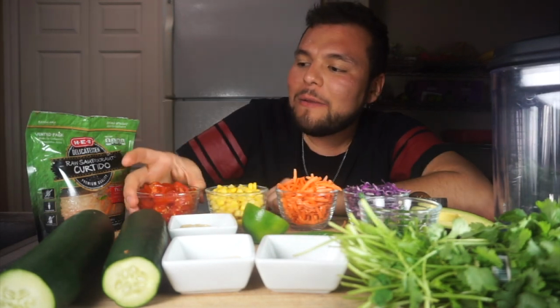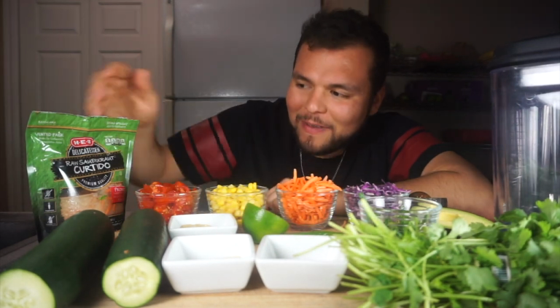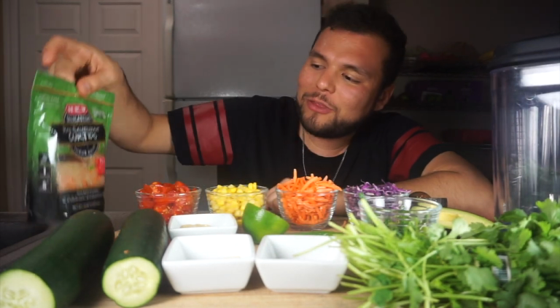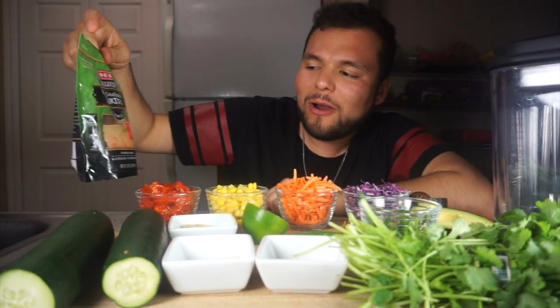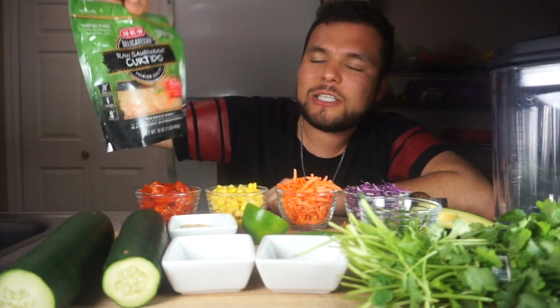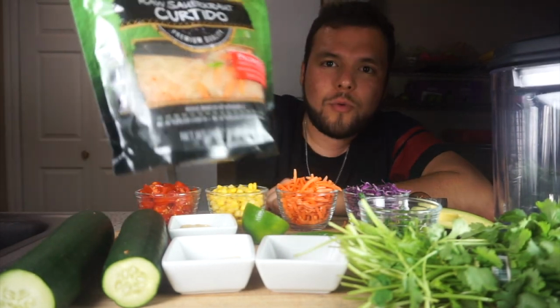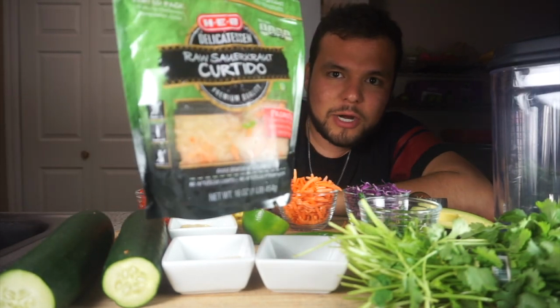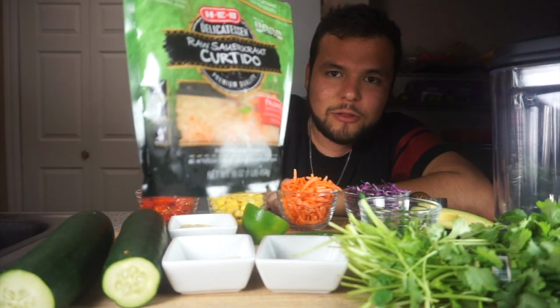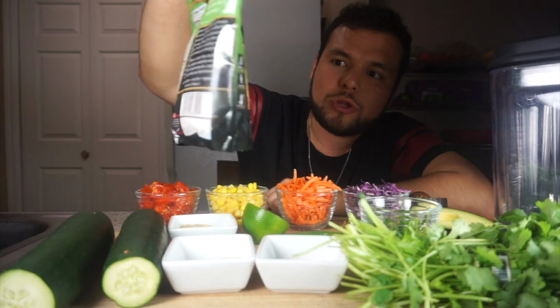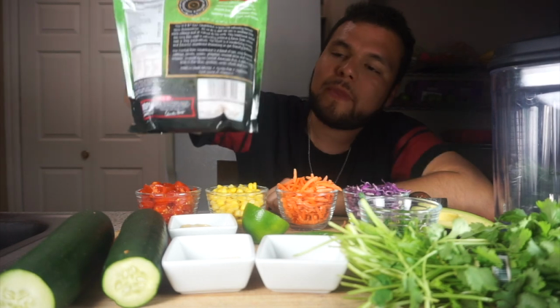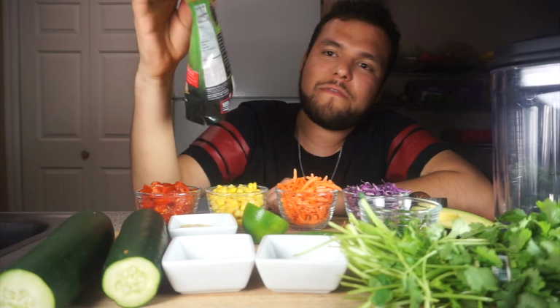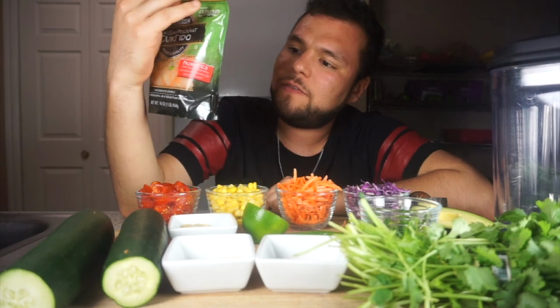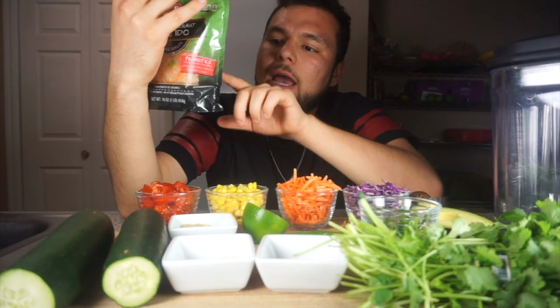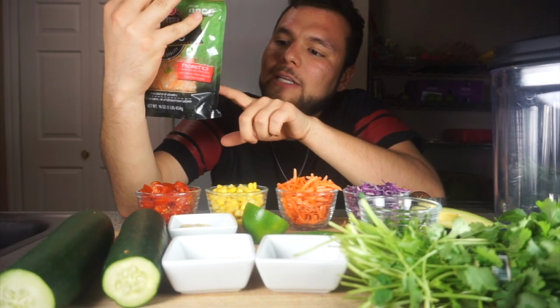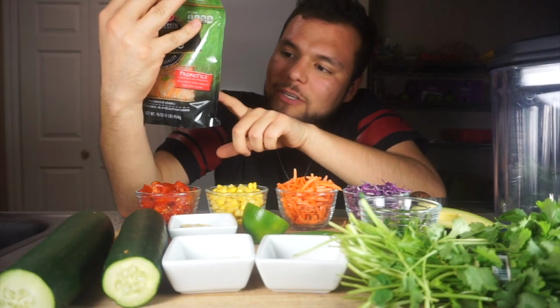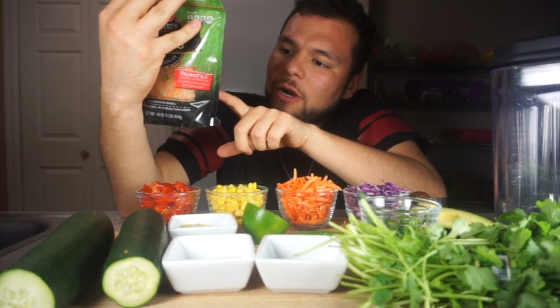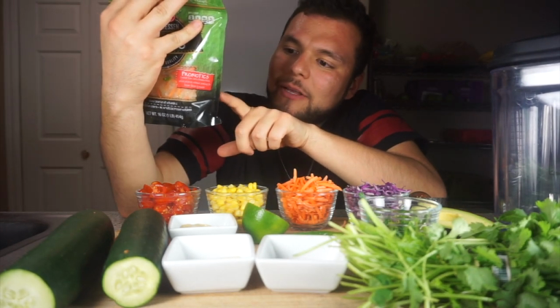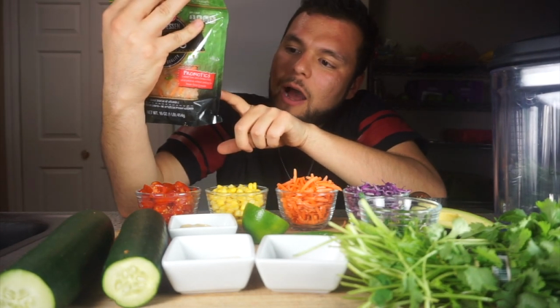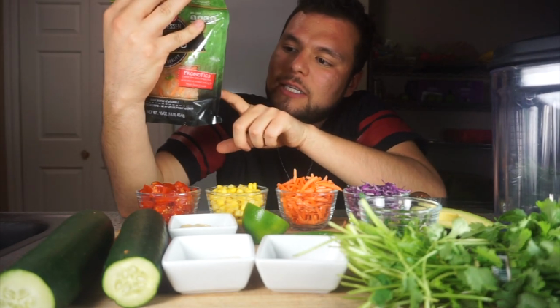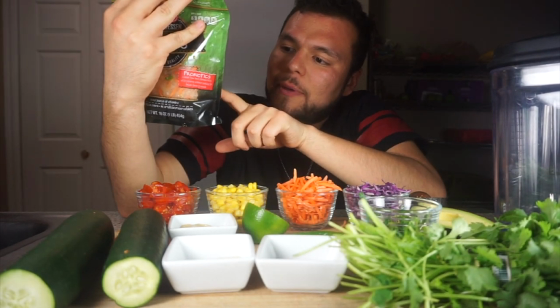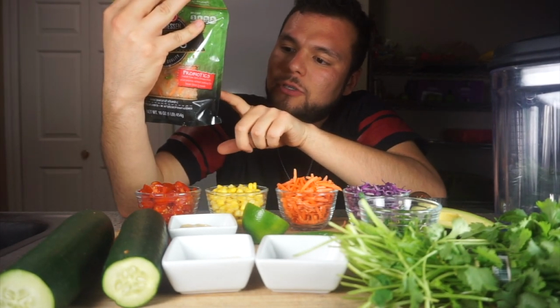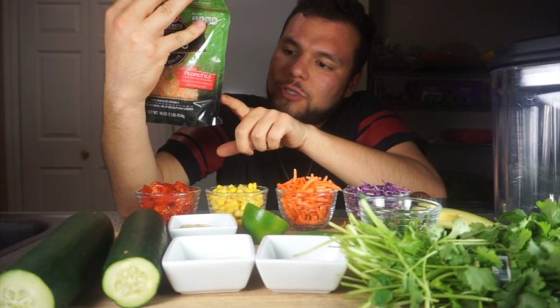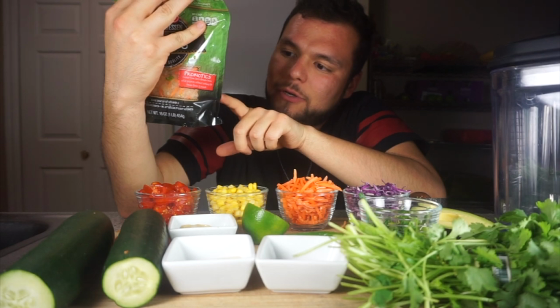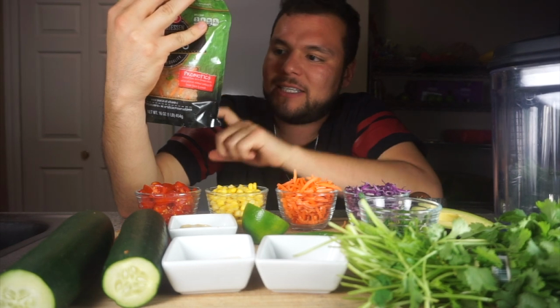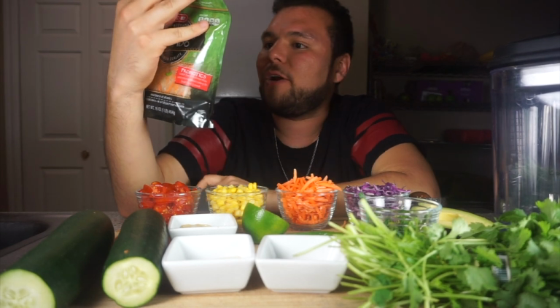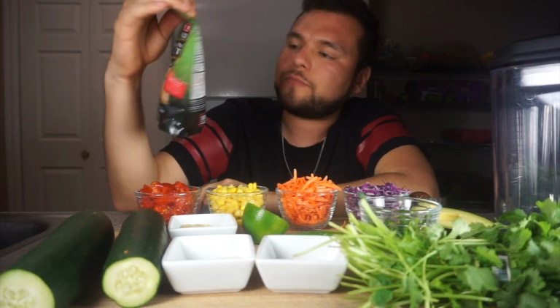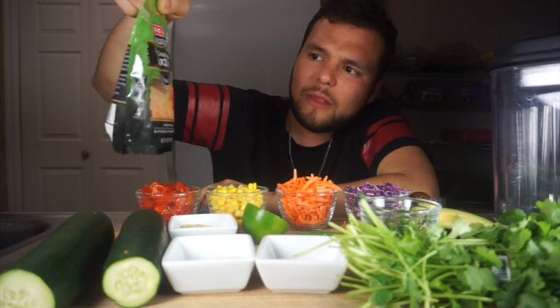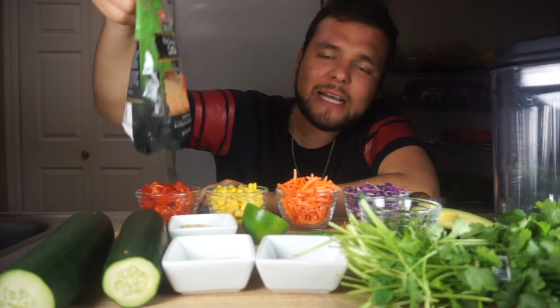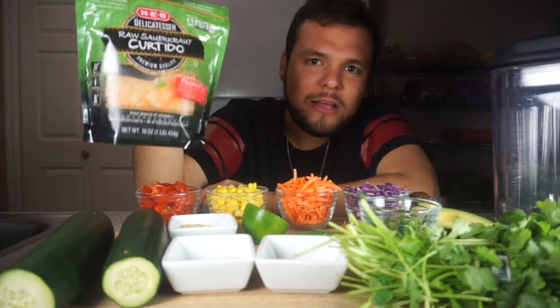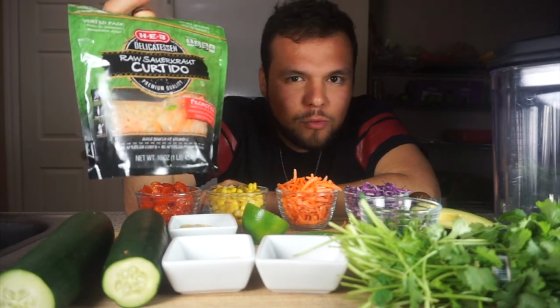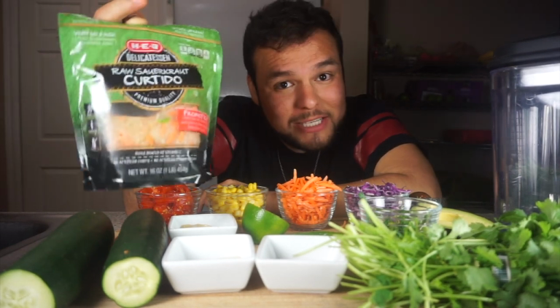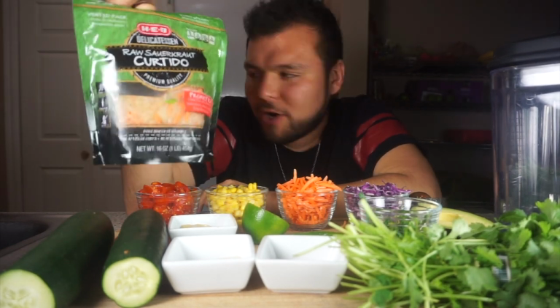I'm probably going to throw in some raw sauerkraut curtido that I got from HV. It has cabbage, water, carrots, onions, sea salt, jalapeno peppers, crushed chili peppers, and Mexican oregano — so it's like a raw Mexican sauerkraut.